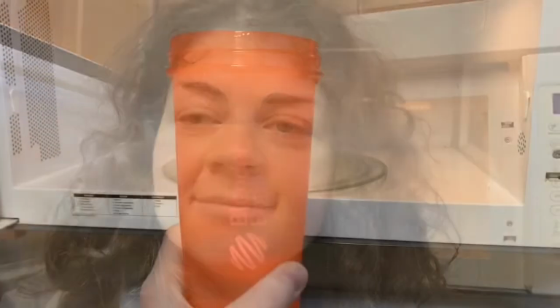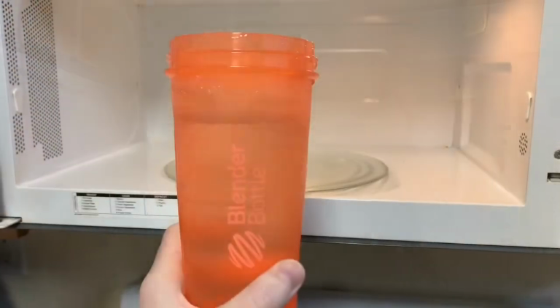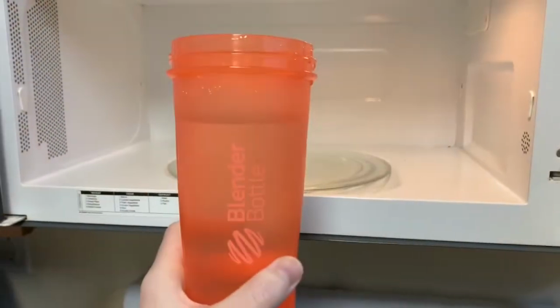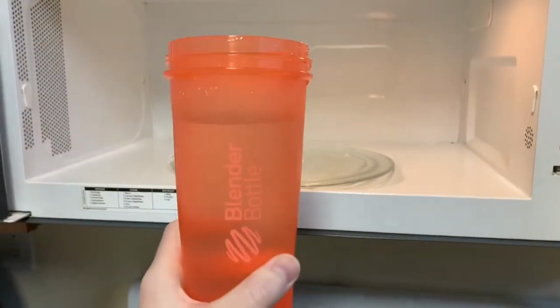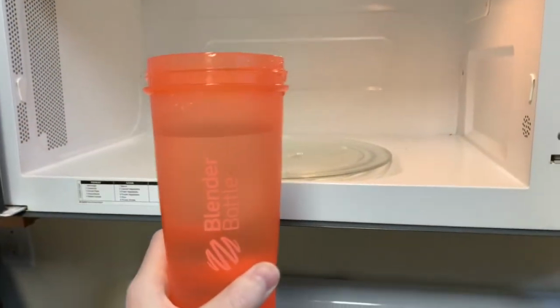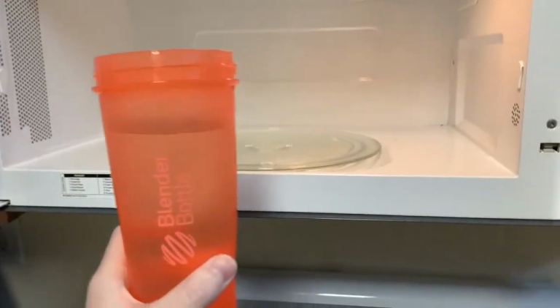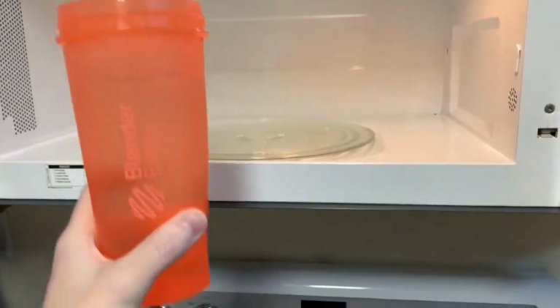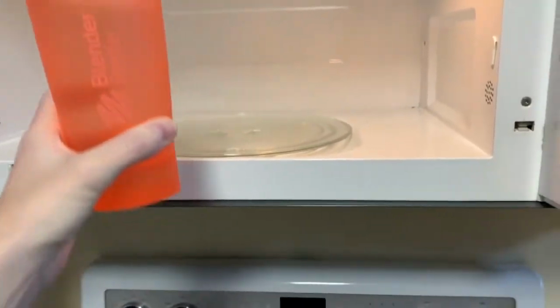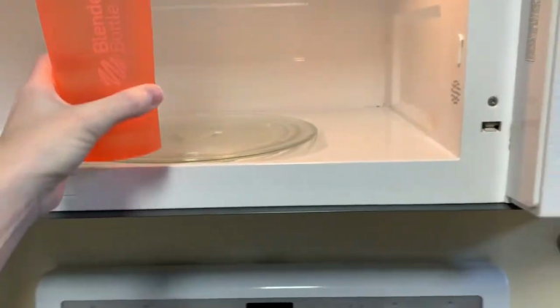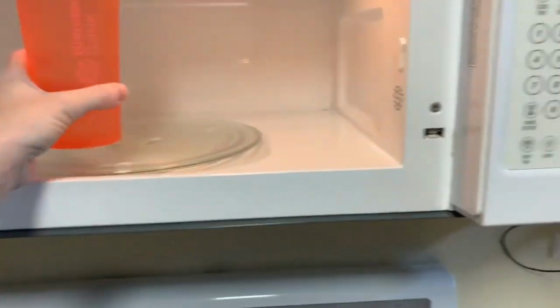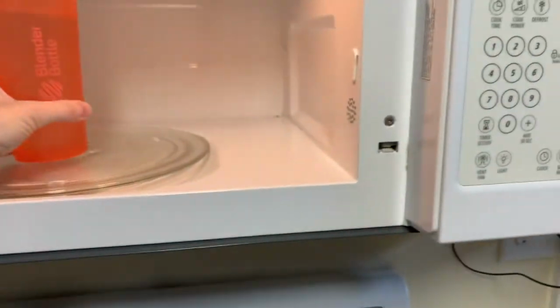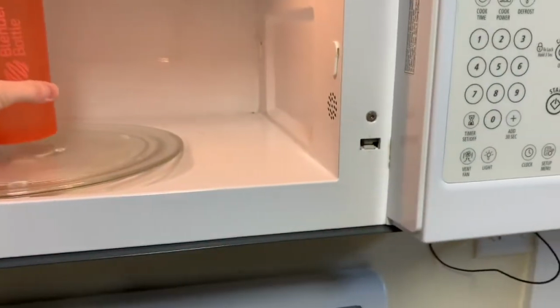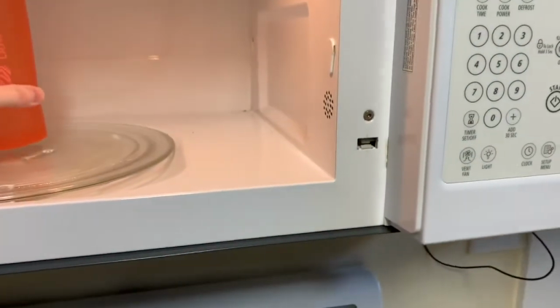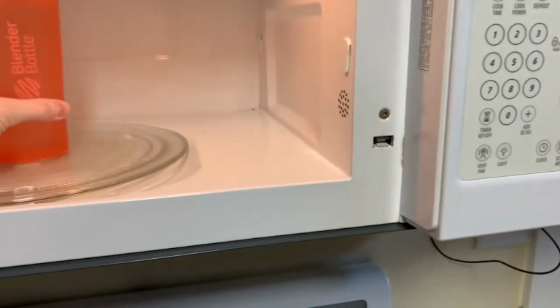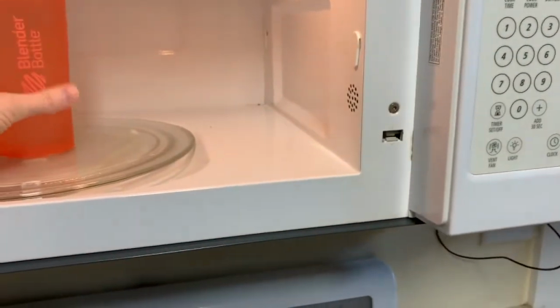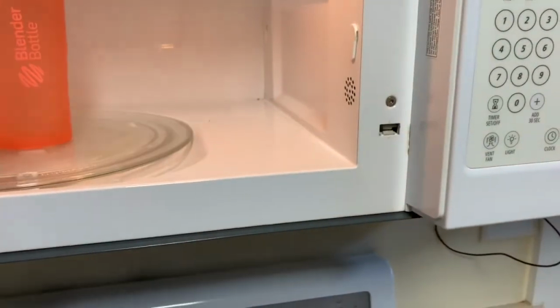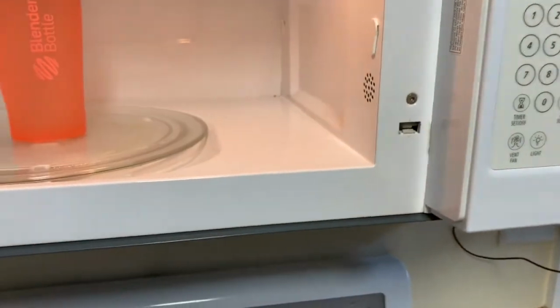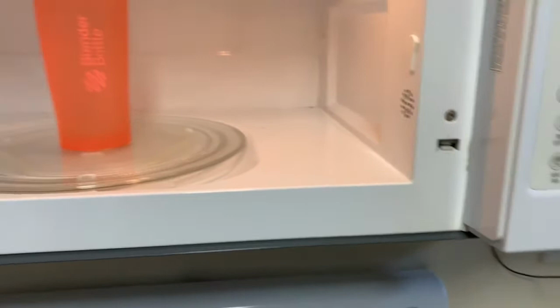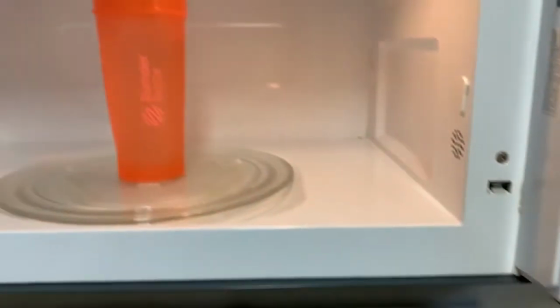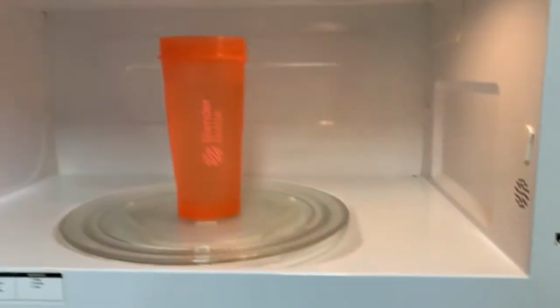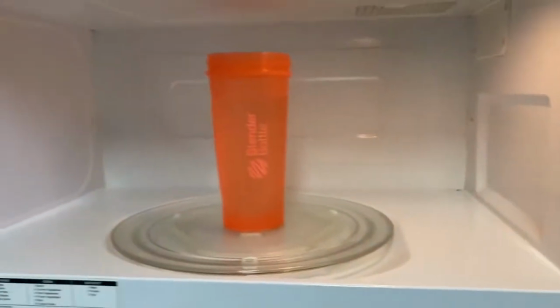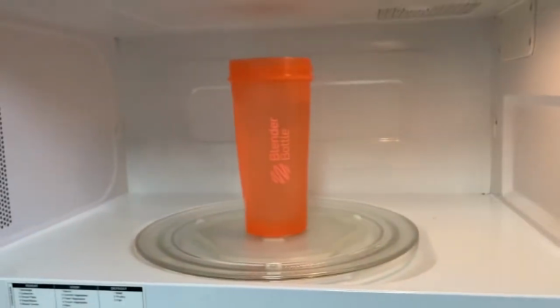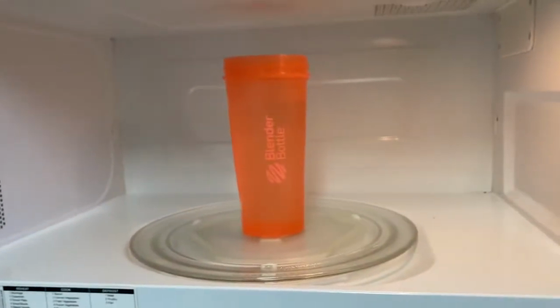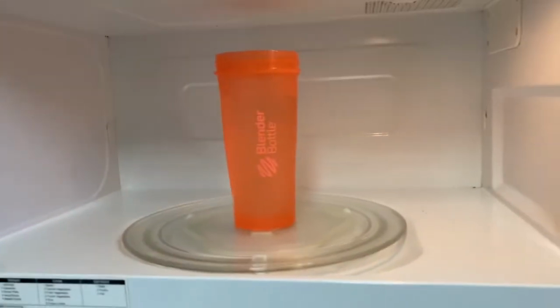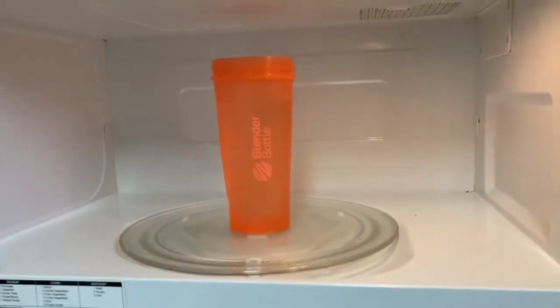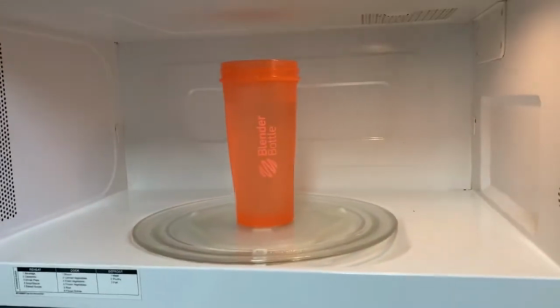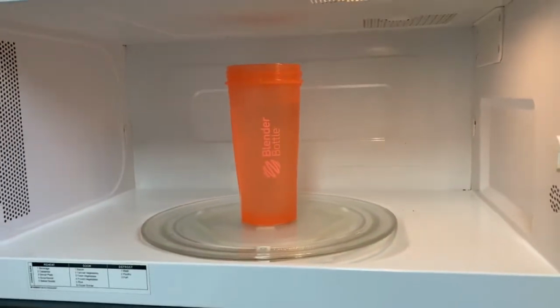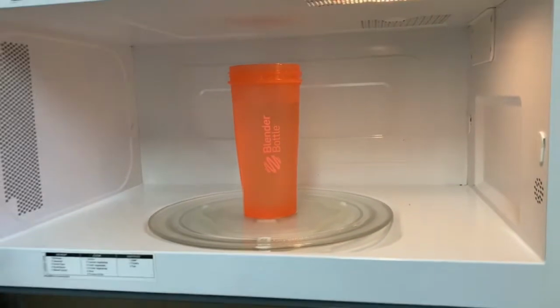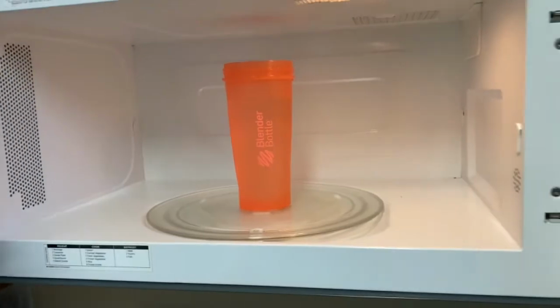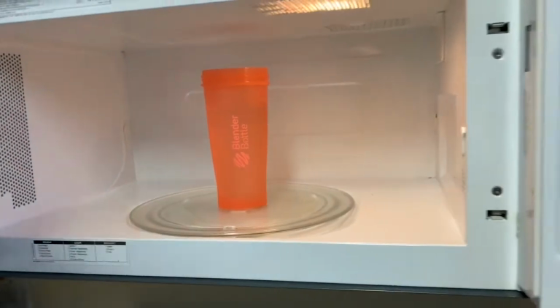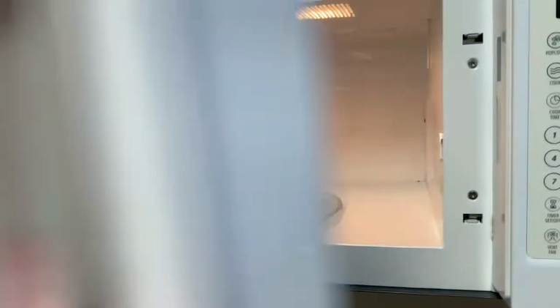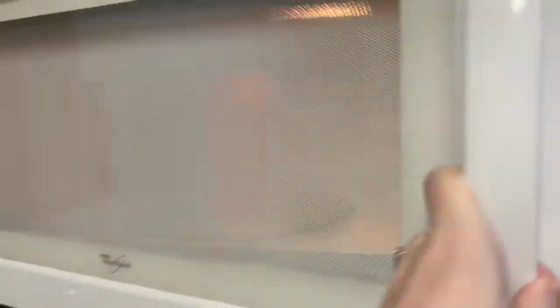Step one: I use my blender bottle for my coffee because I also put whey protein in it whenever I make it. But first things first, gotta heat it up.